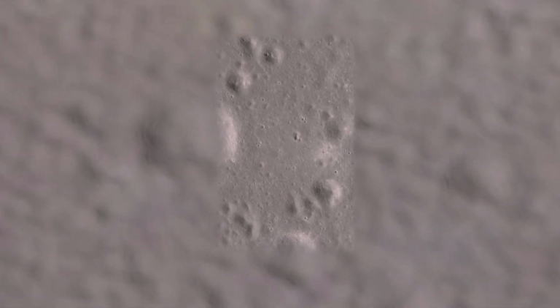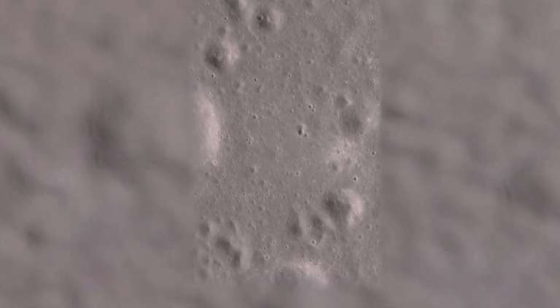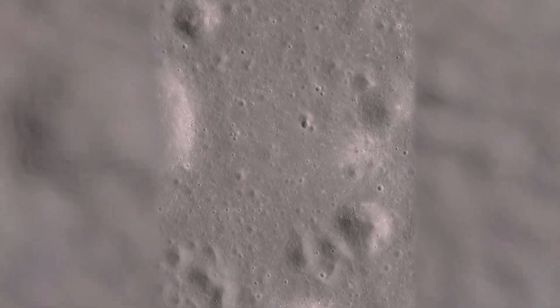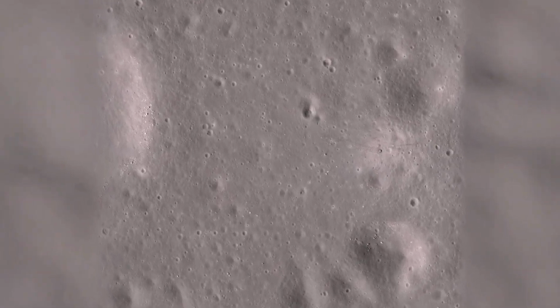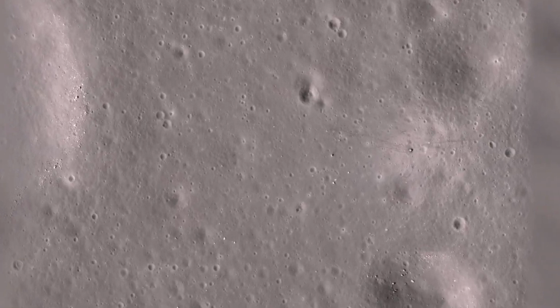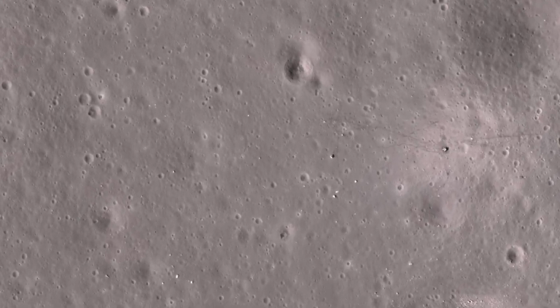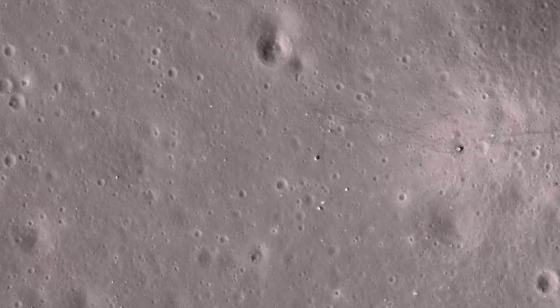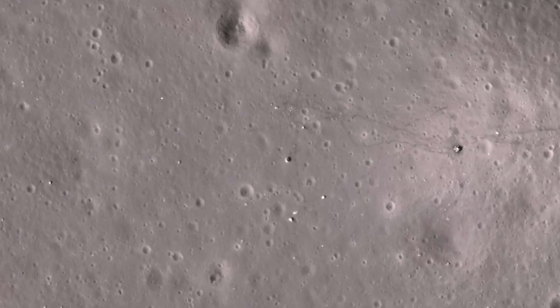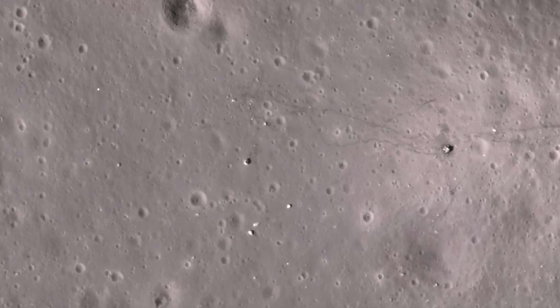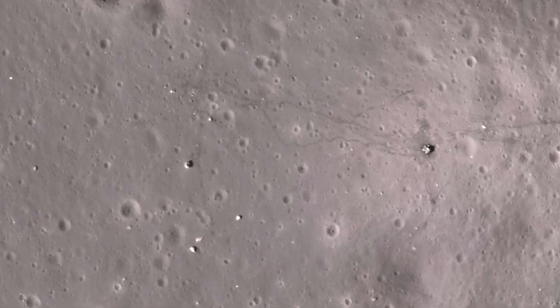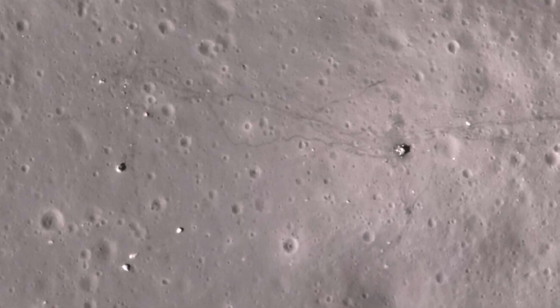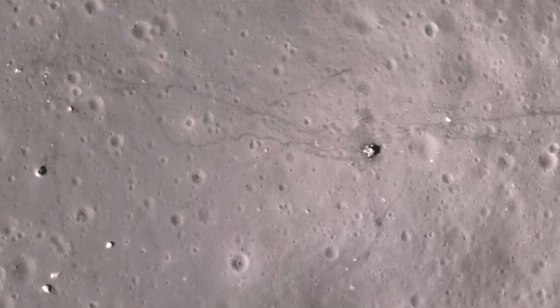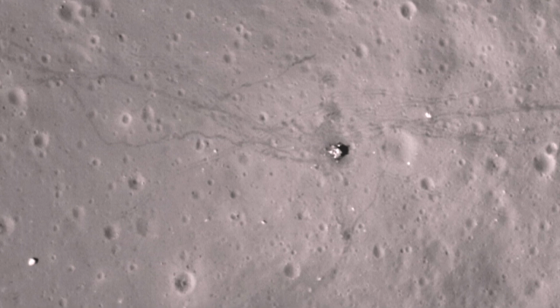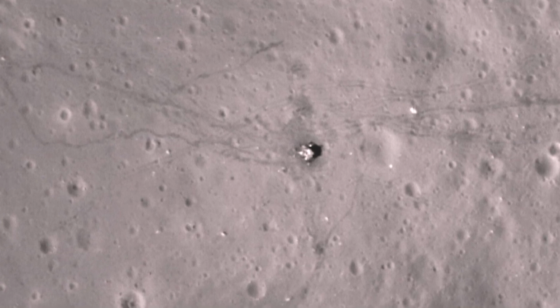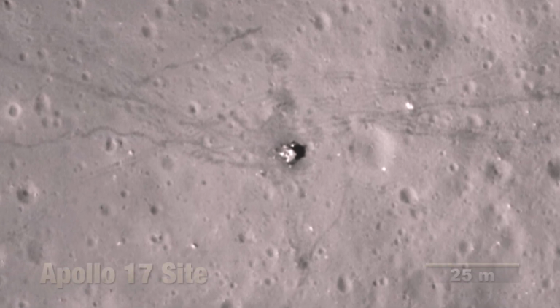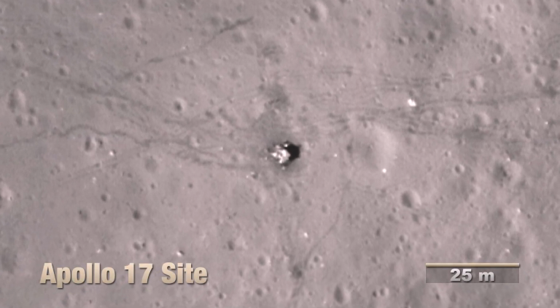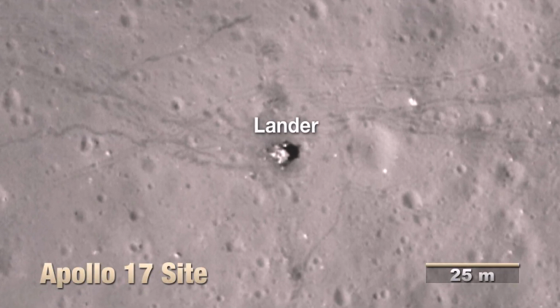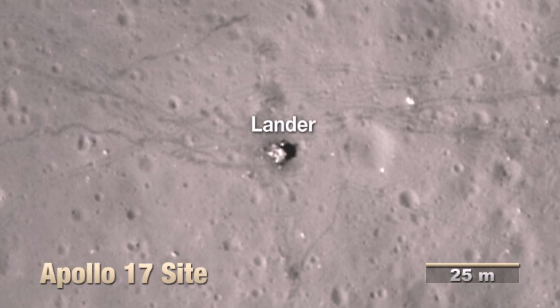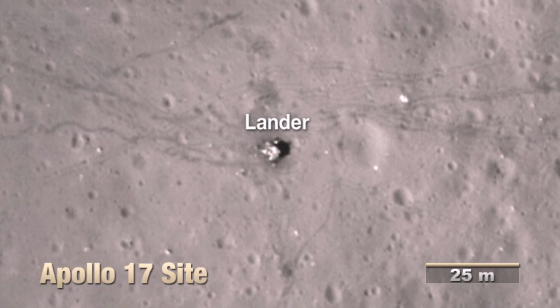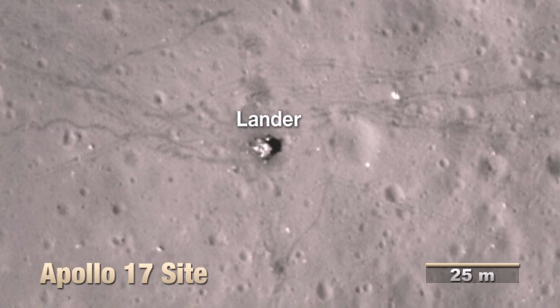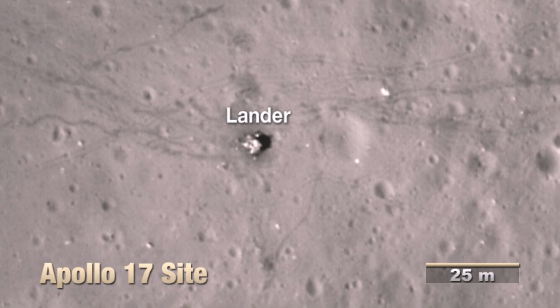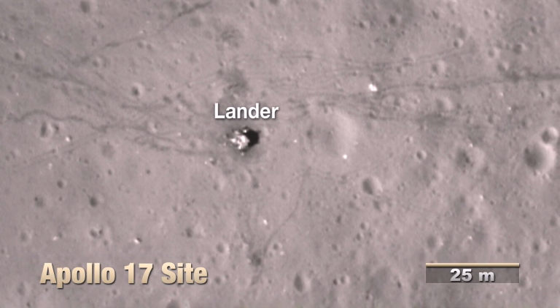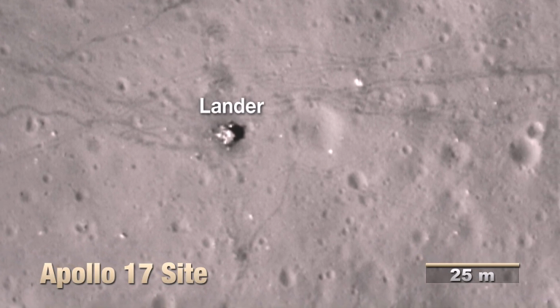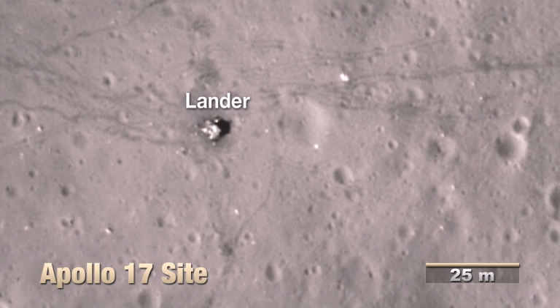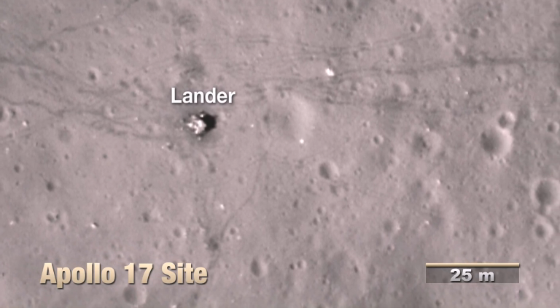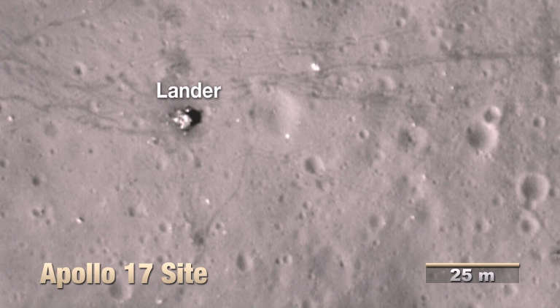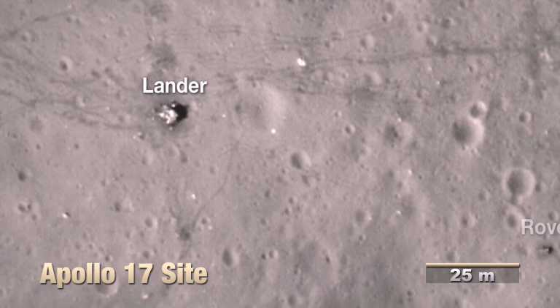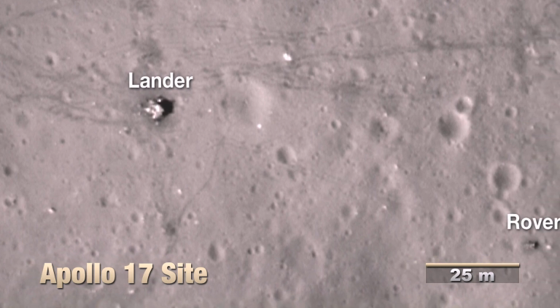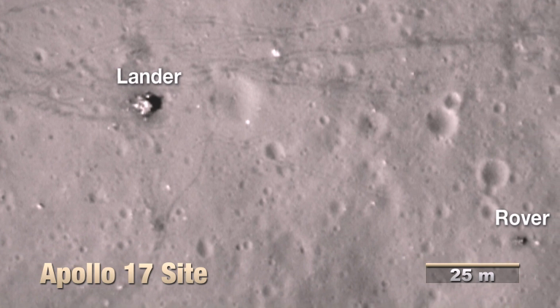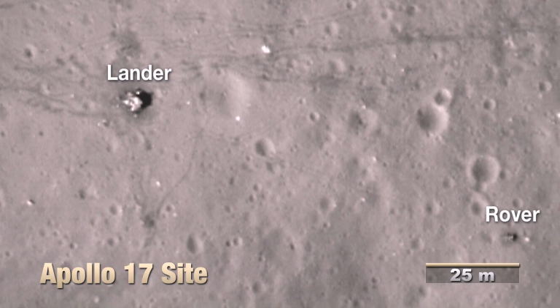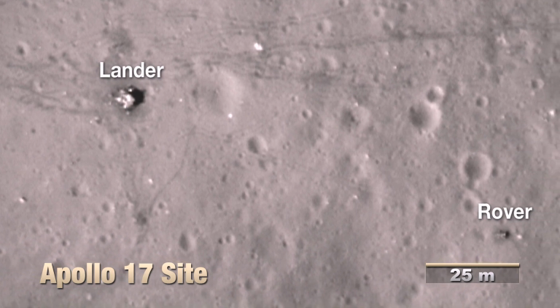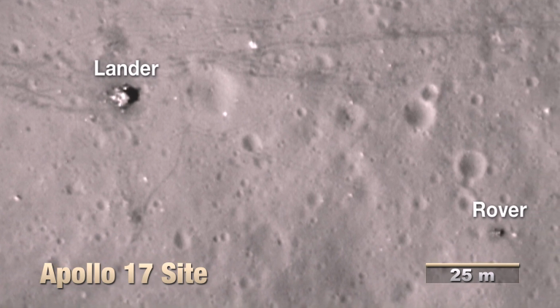Here is the Apollo 17 landing site, courtesy of the Lunar Reconnaissance Orbiter. From this vantage, you can see the lander, the rover, and the trails left by the rover tires and astronauts.